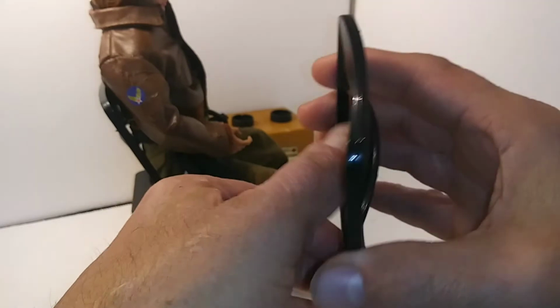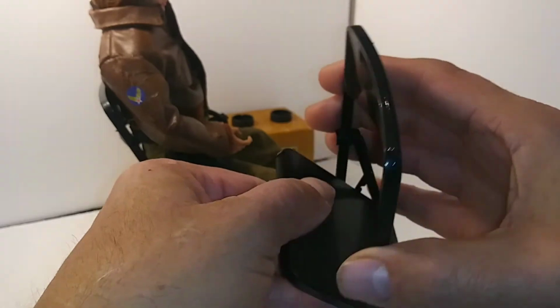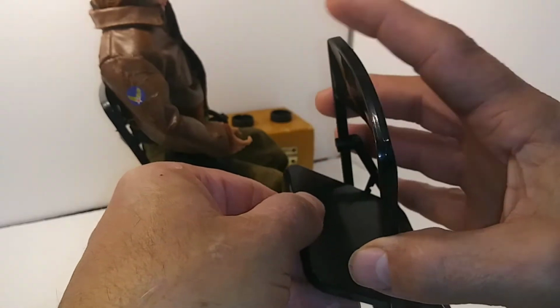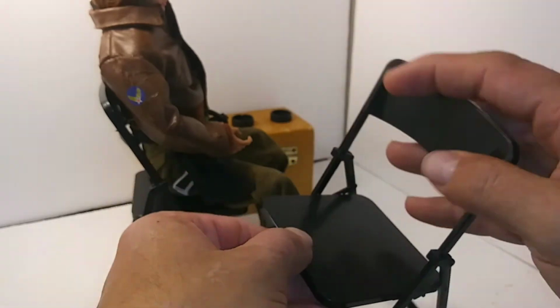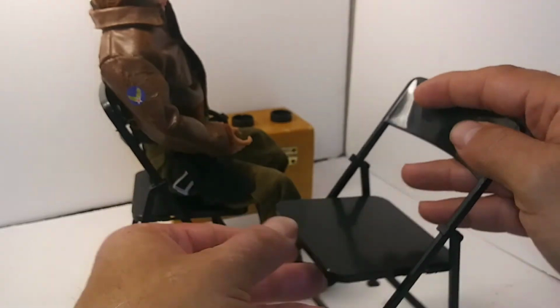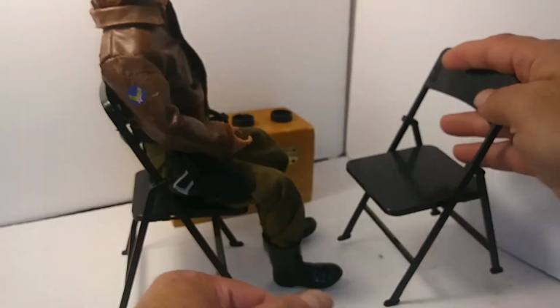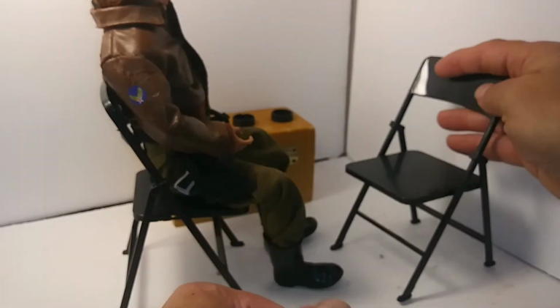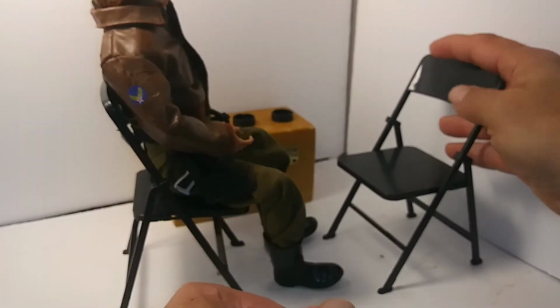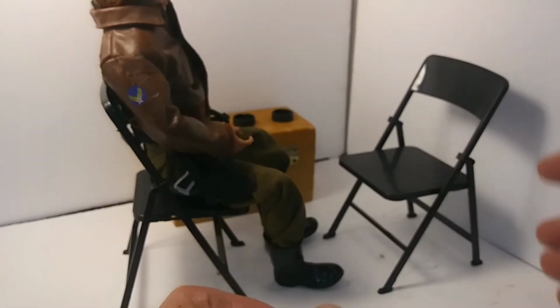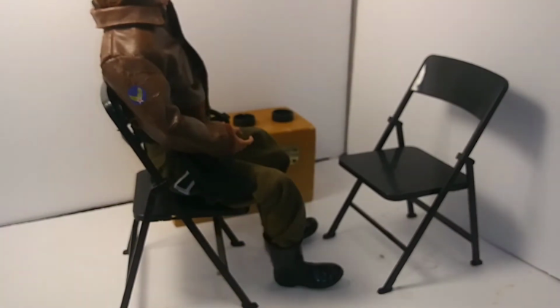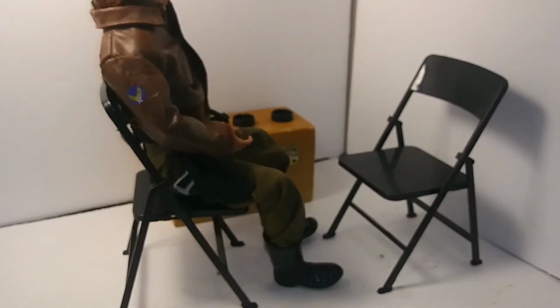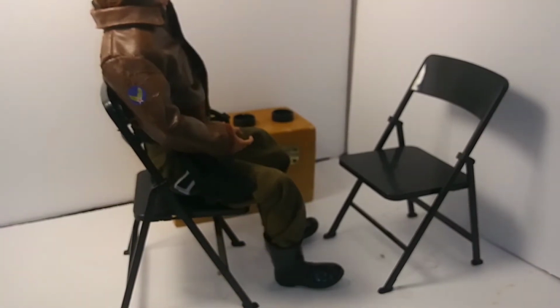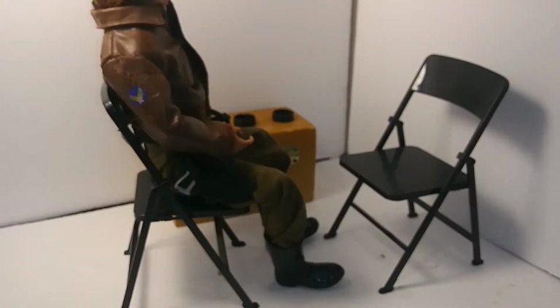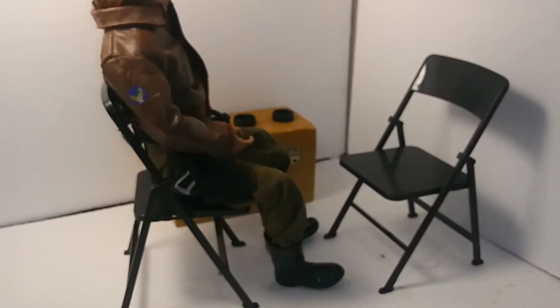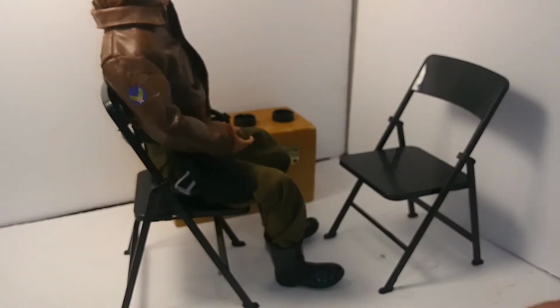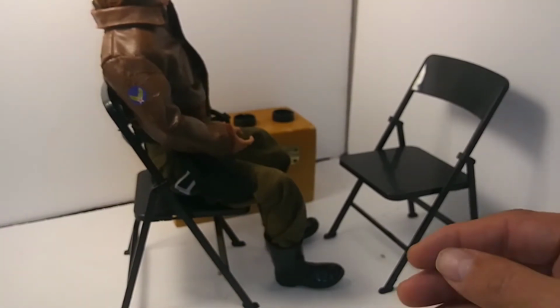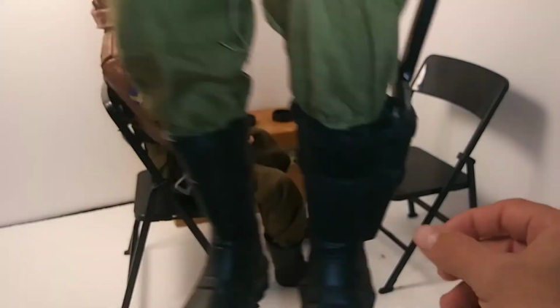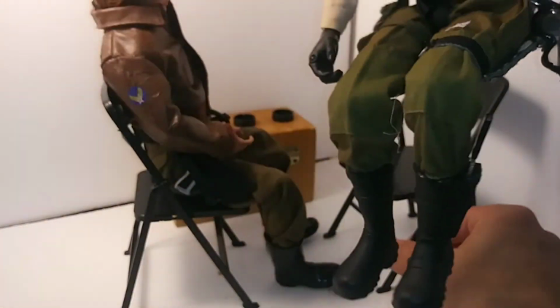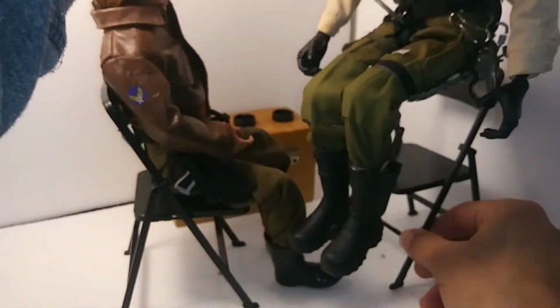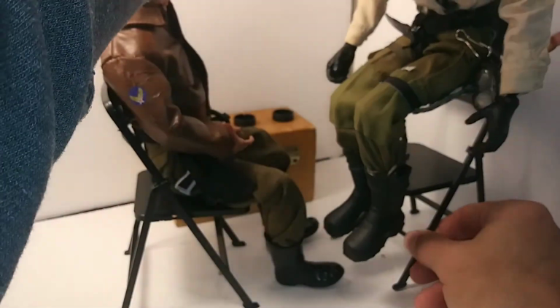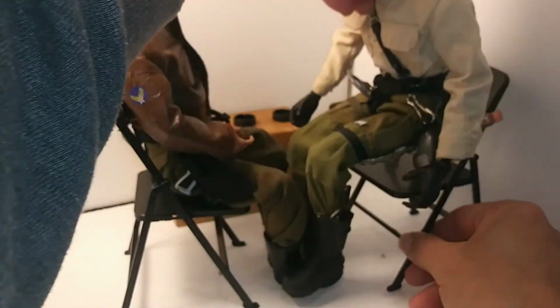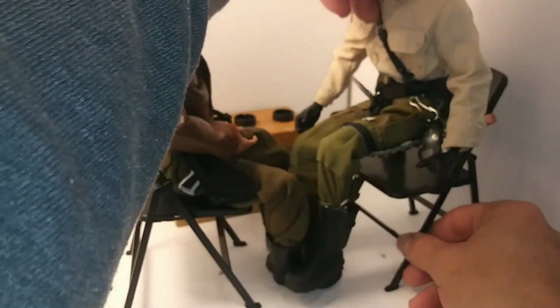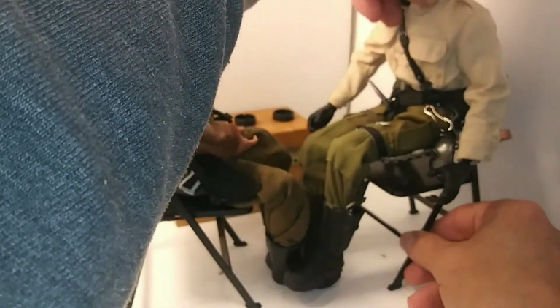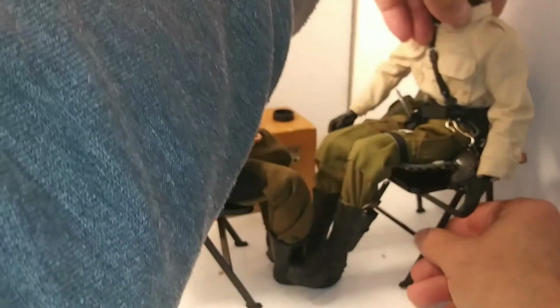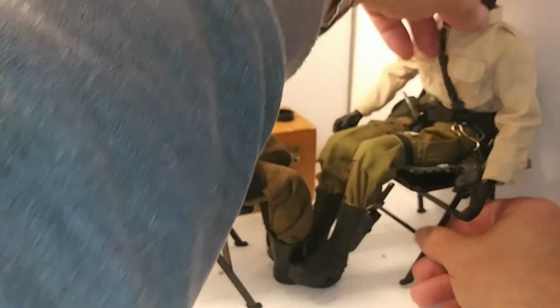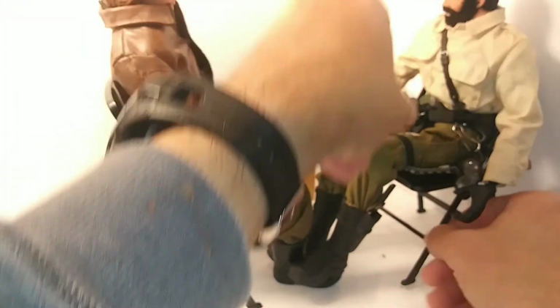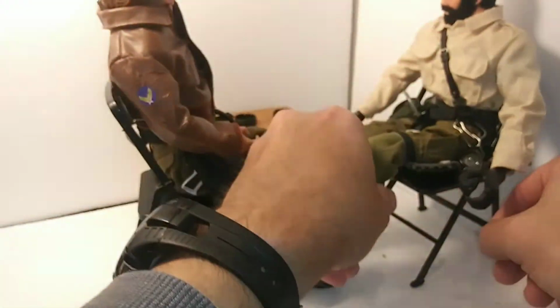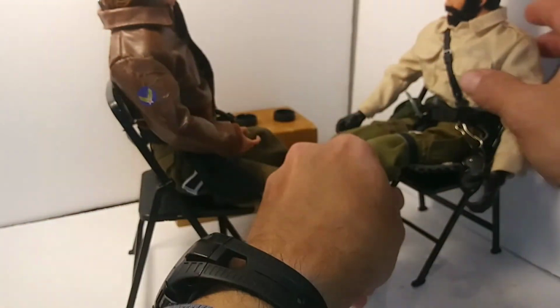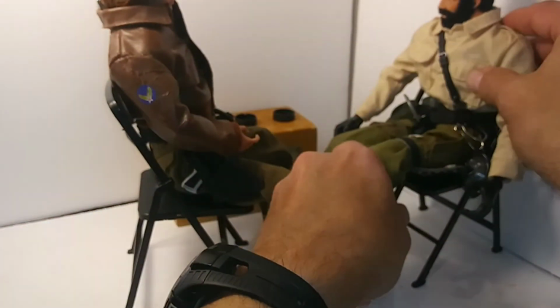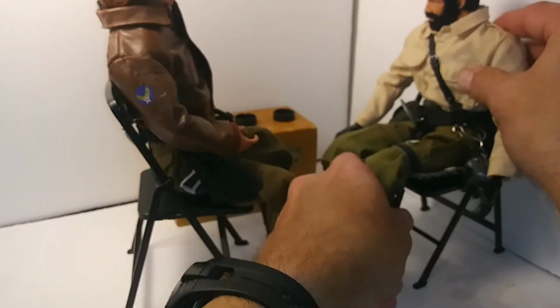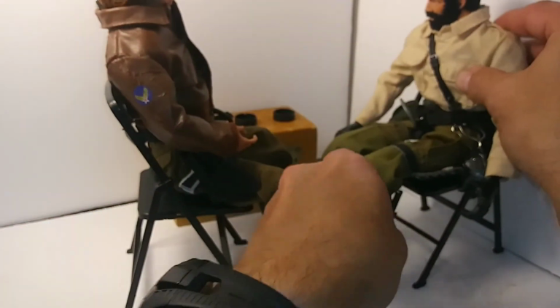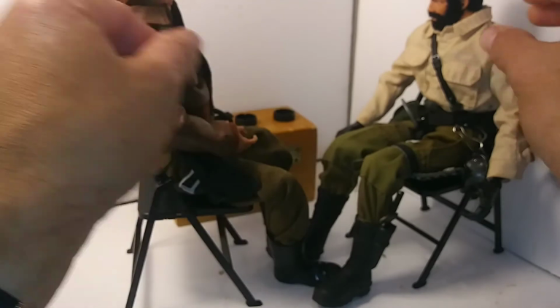I'd like to get a few more of these. These are really cool. I'd like to put them in my outdoor canopy. I think that'd look really neat.